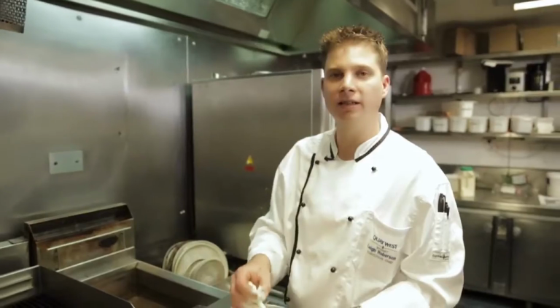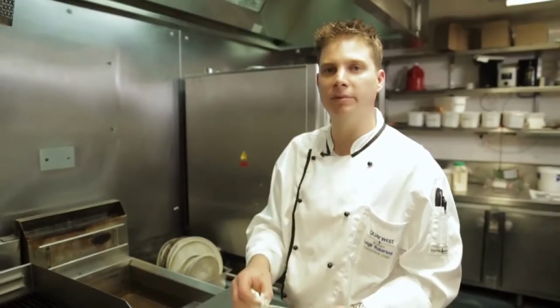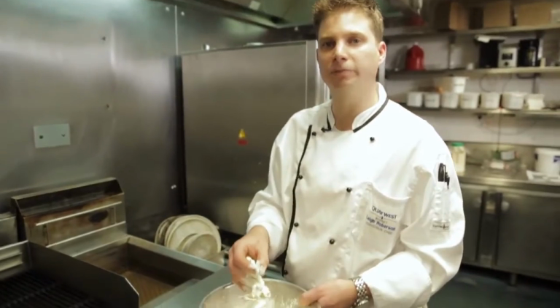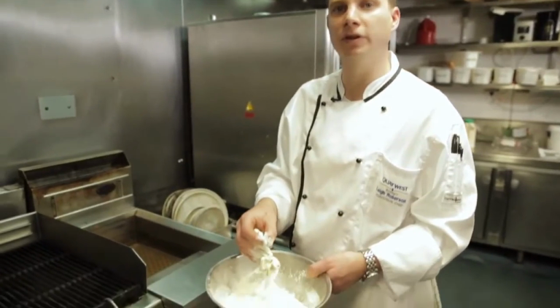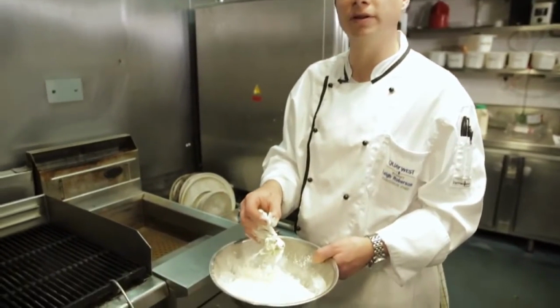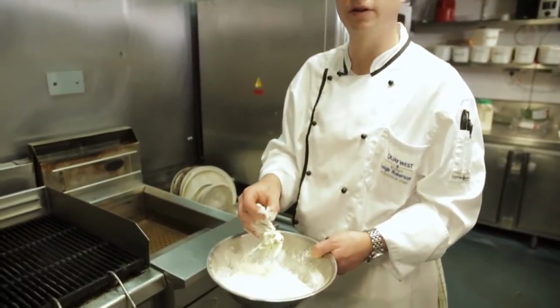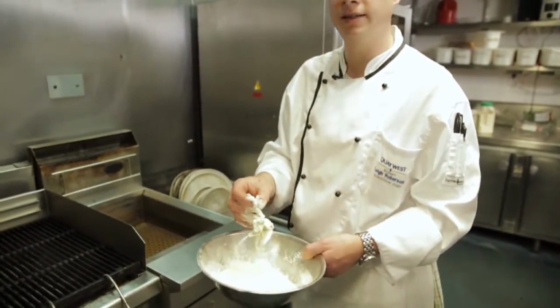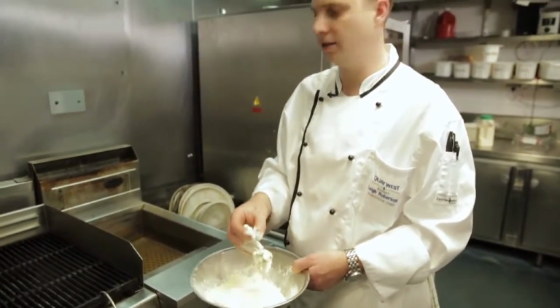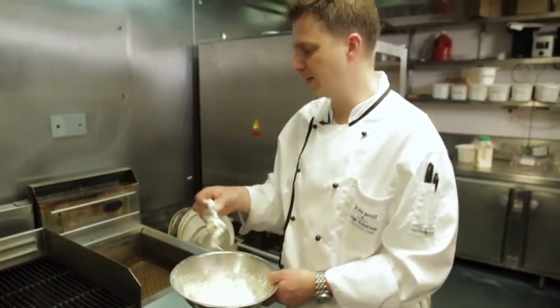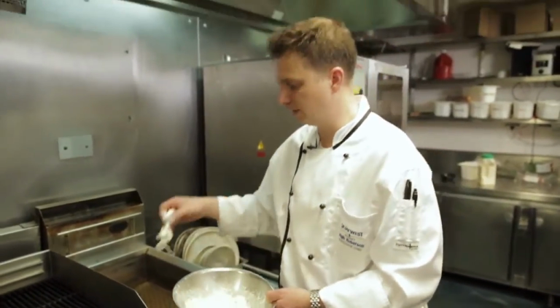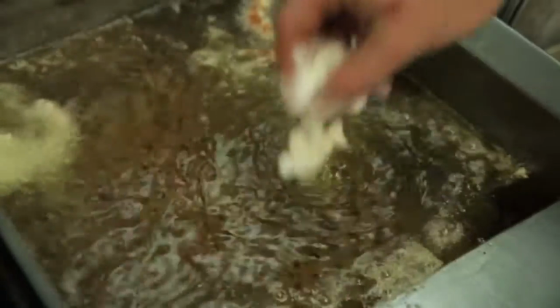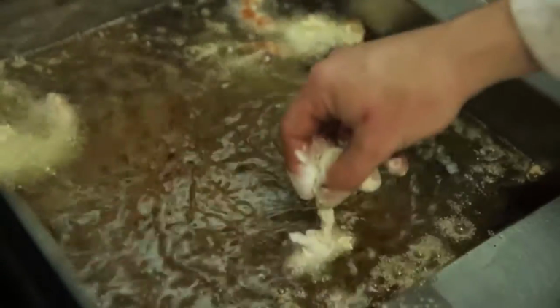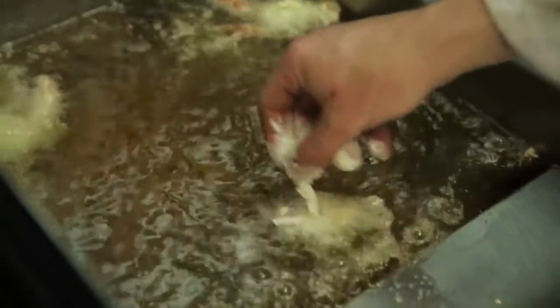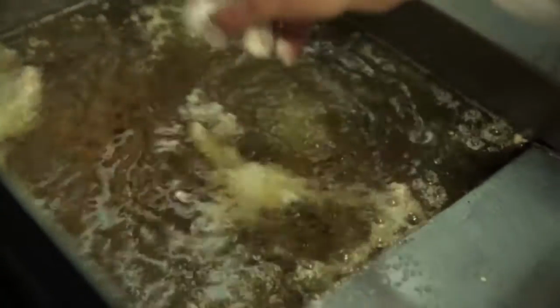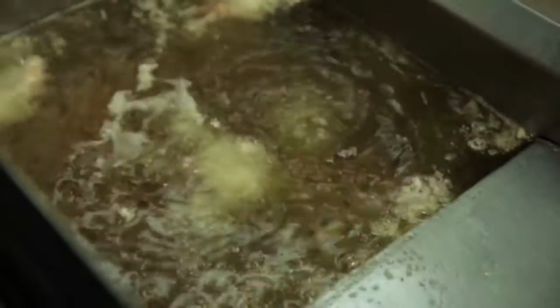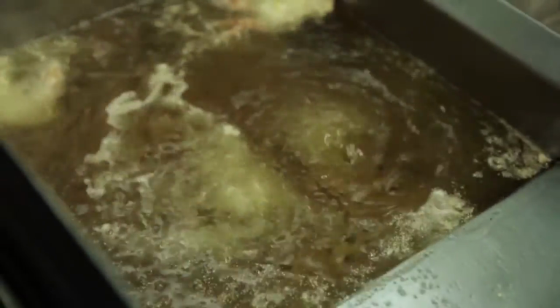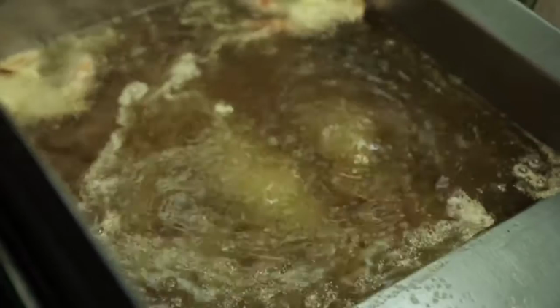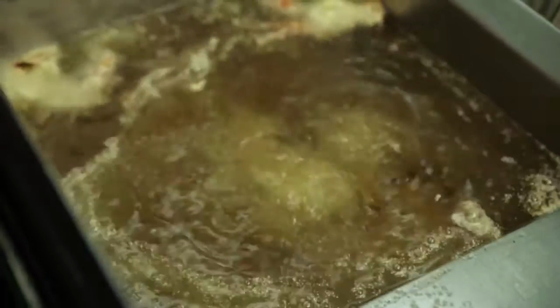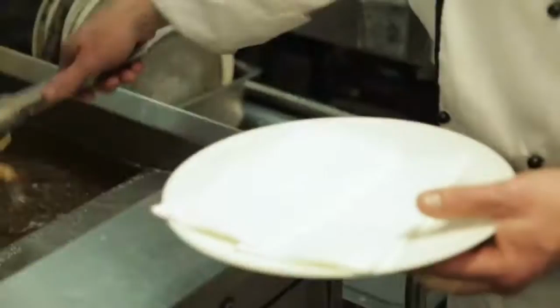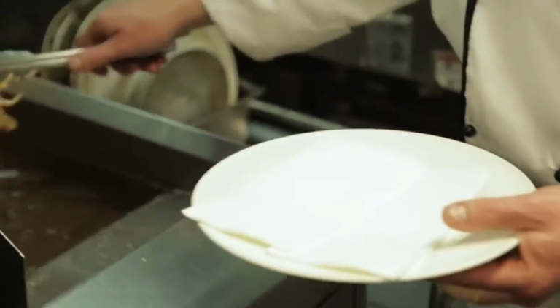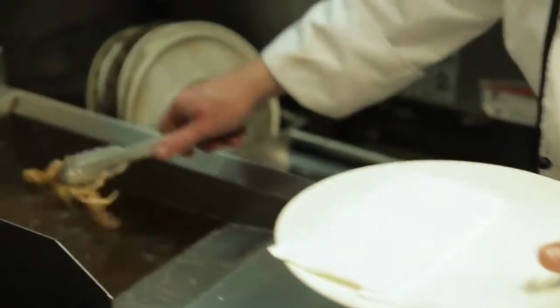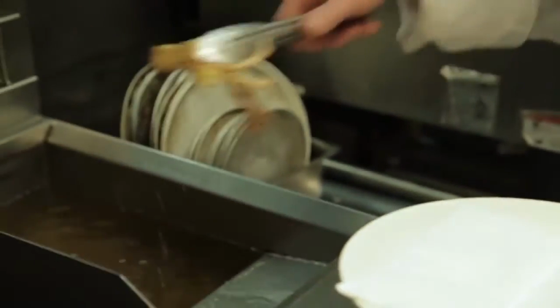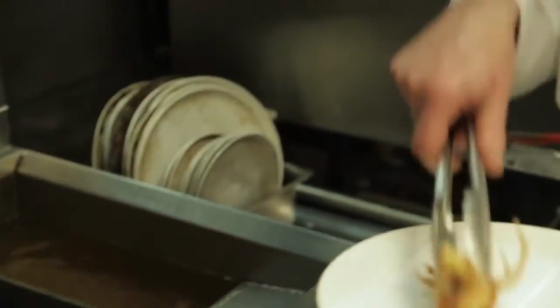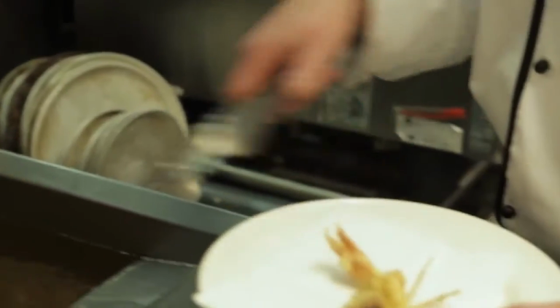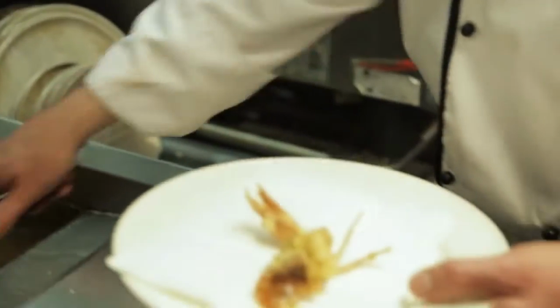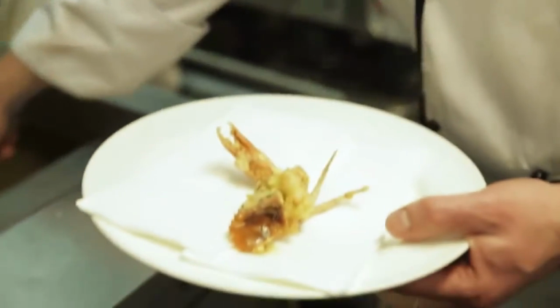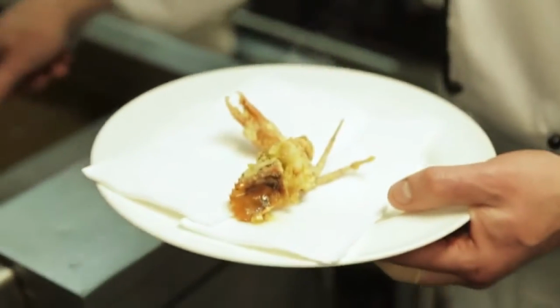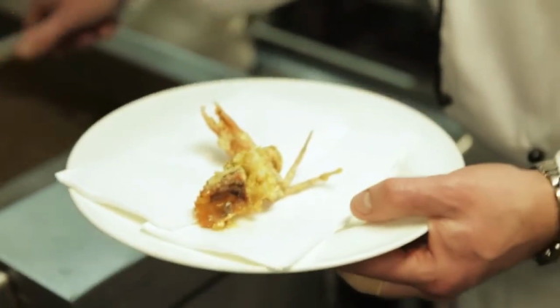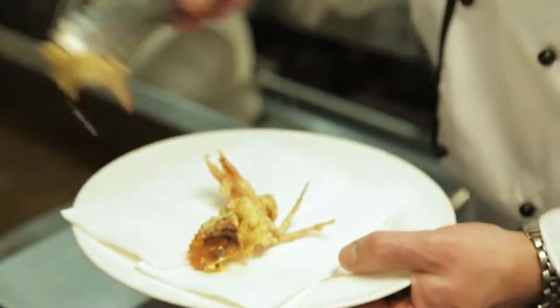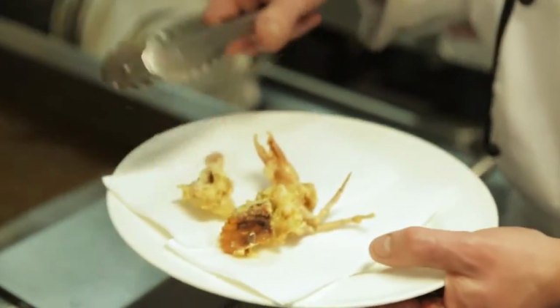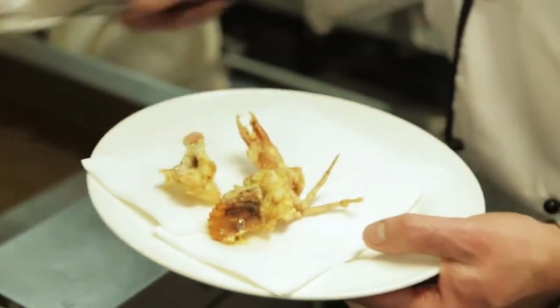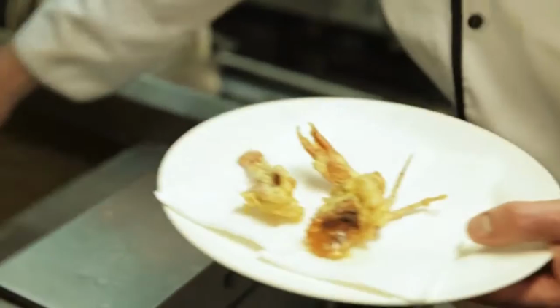Shake the crab off before you throw it in the fryer, and just place it carefully into the fryer for about a minute and a half. Wait for the crab to be golden brown, then take it out of the deep fryer and place it on some paper towel until you need it again.